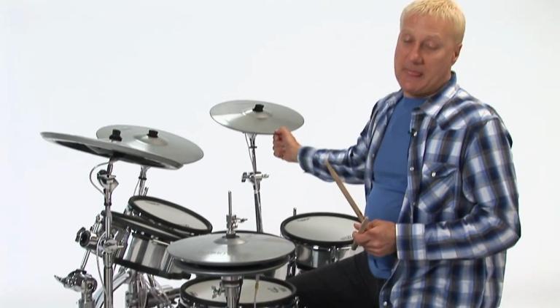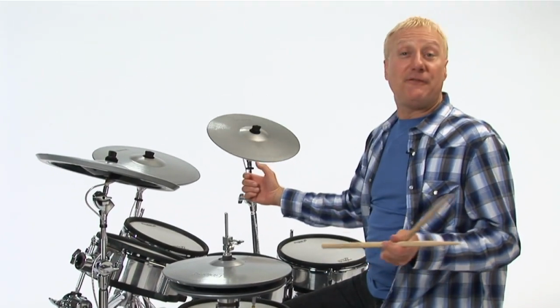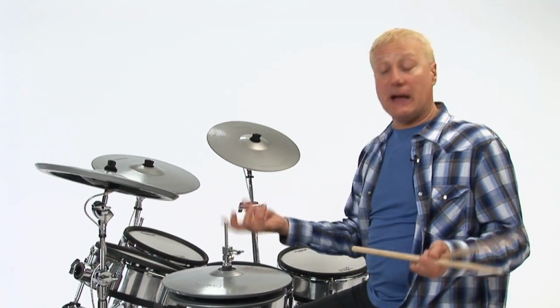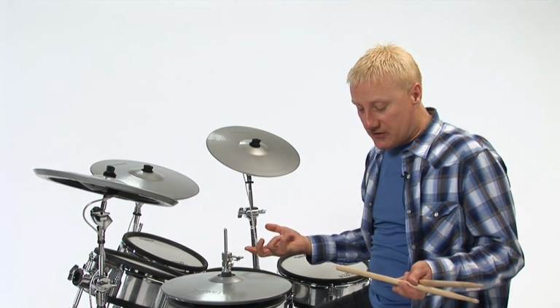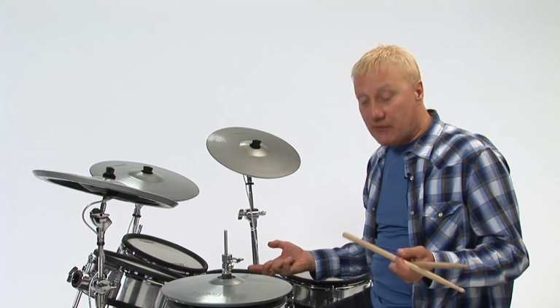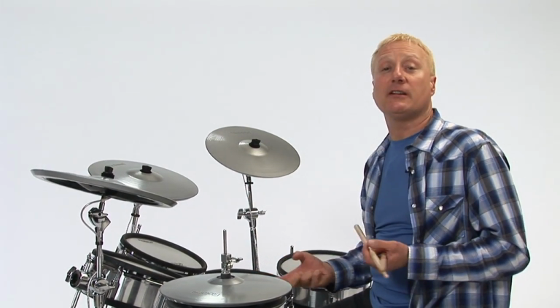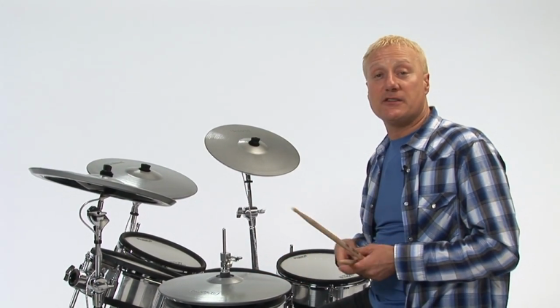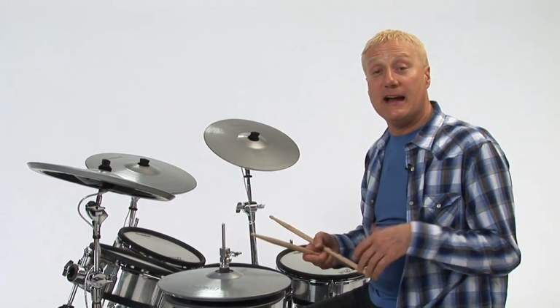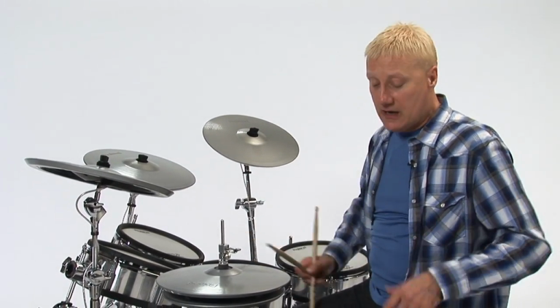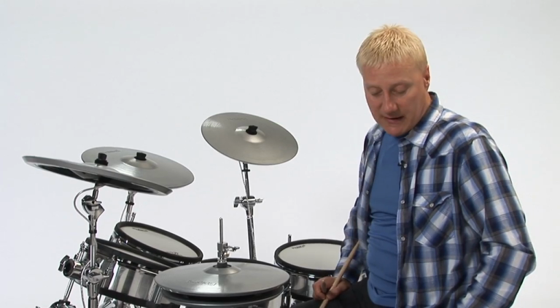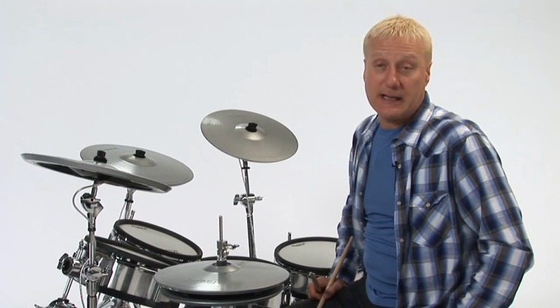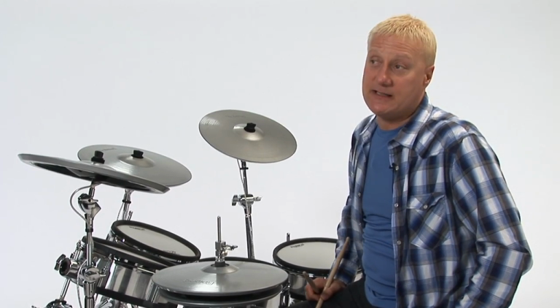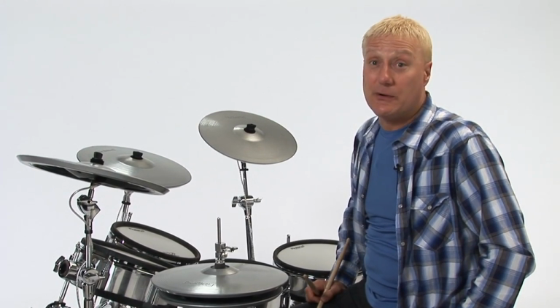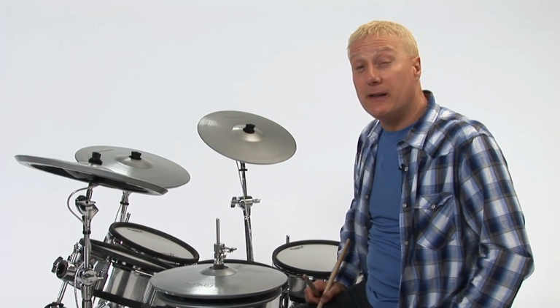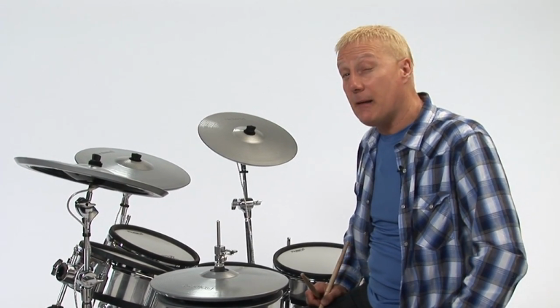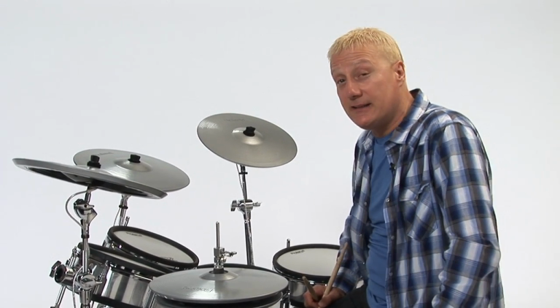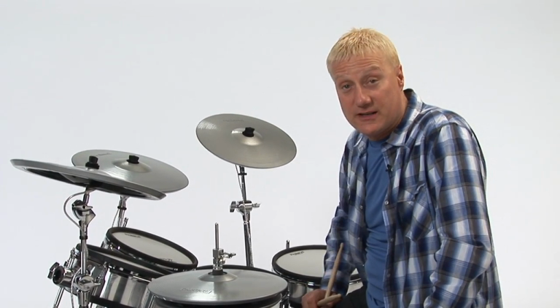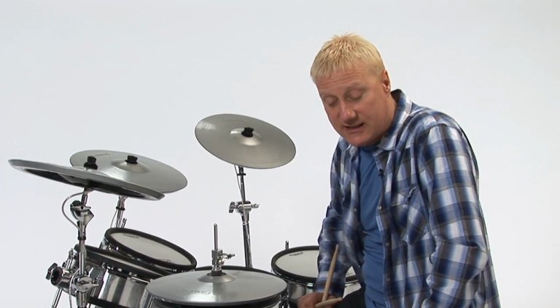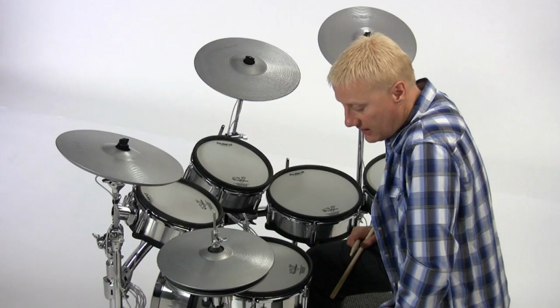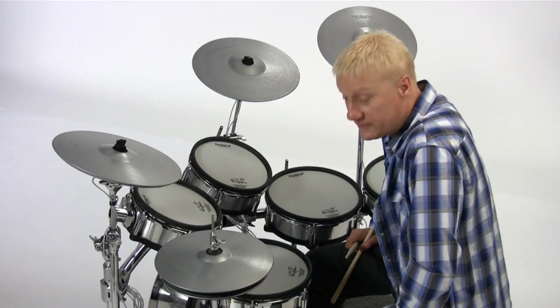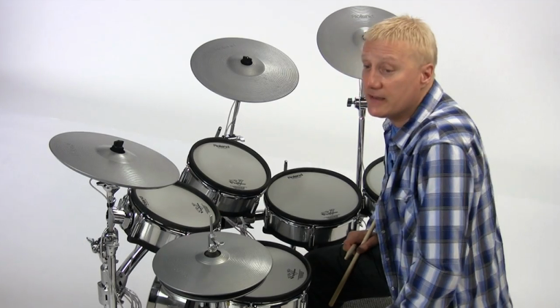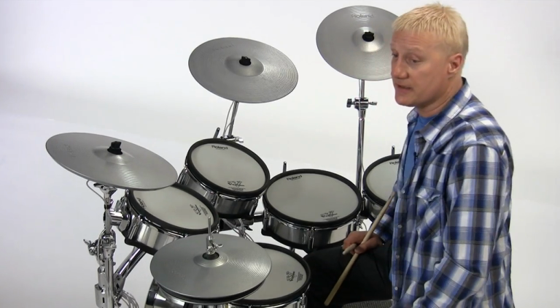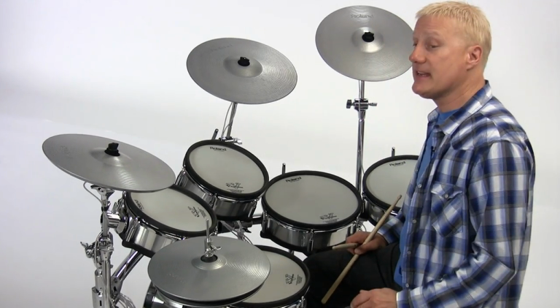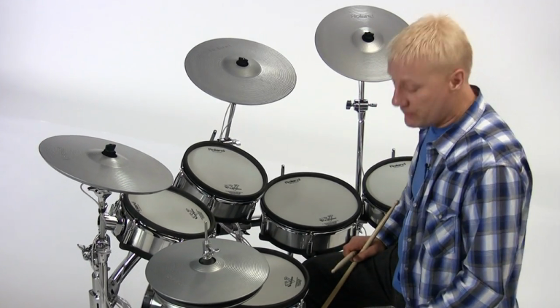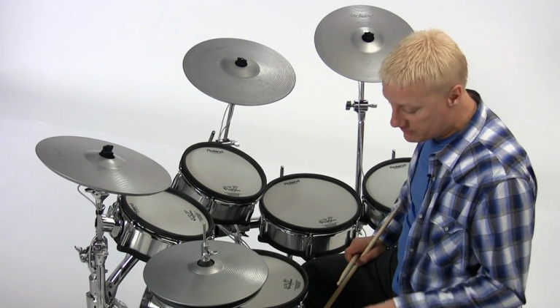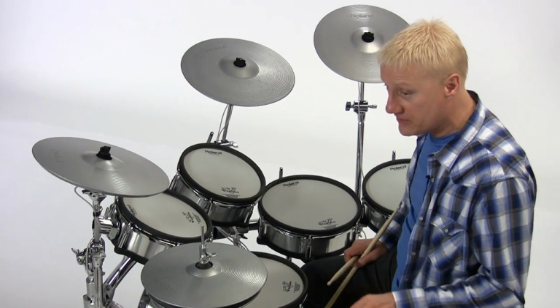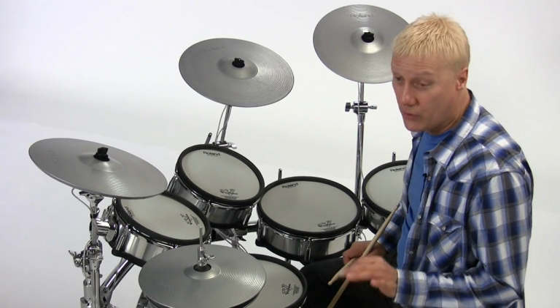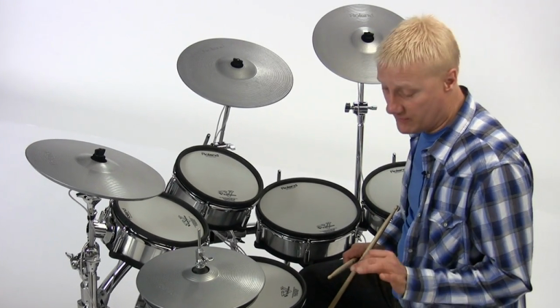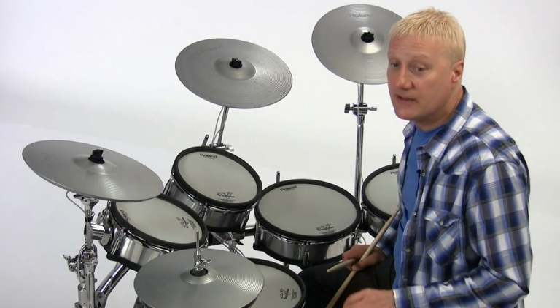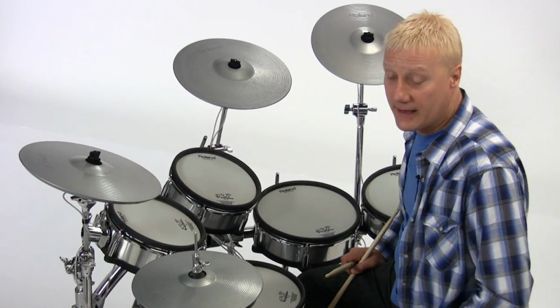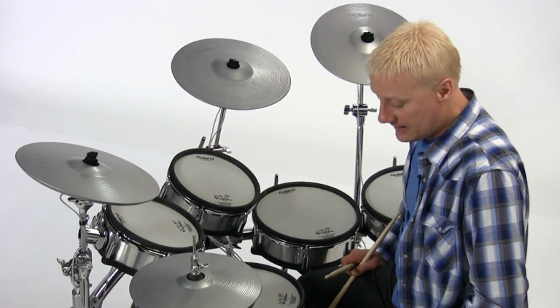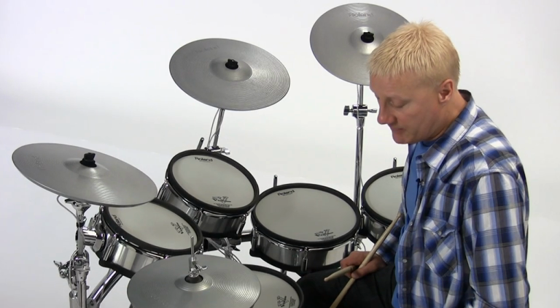I'm a big fan of double bass drums. Louis Belson was the first guy I ever knew about that played double bass, and I was told he played on an album in 1946 of Duke Ellington's called Skin Deep, where he was the first recorded drummer to play double bass.